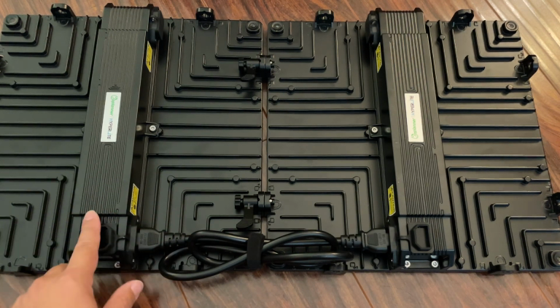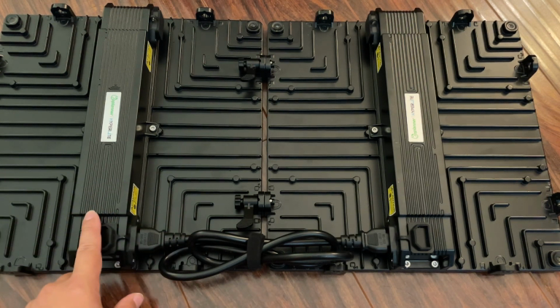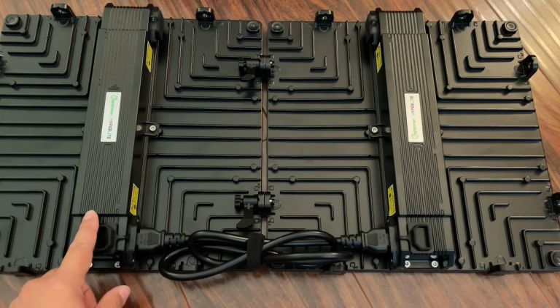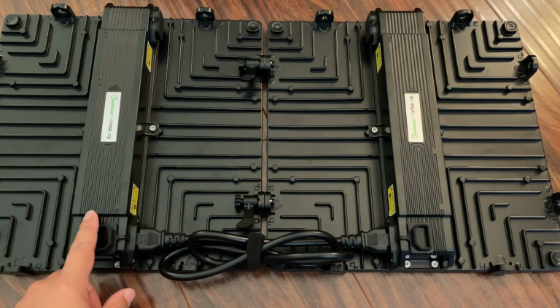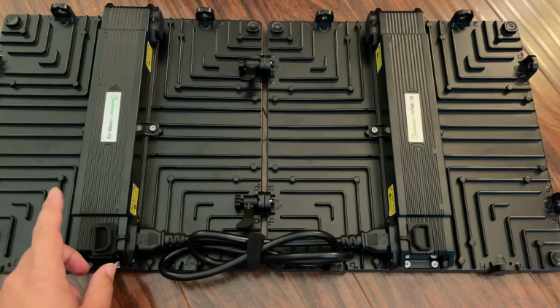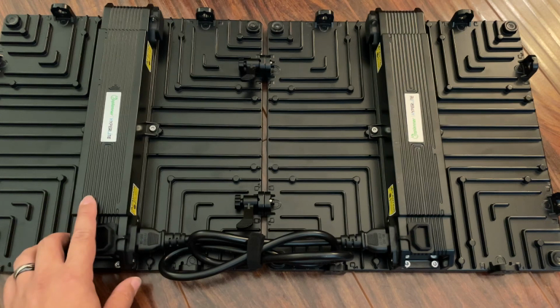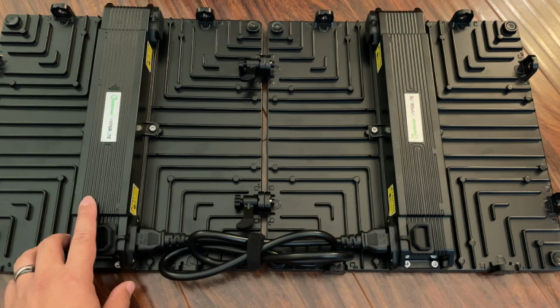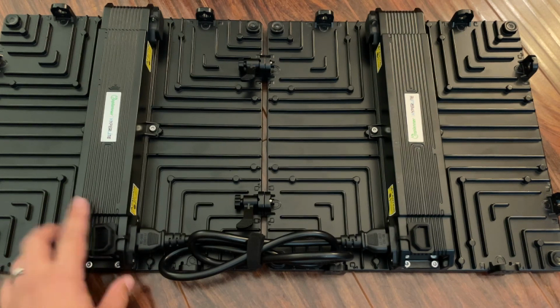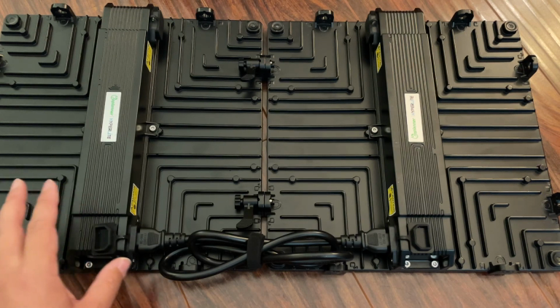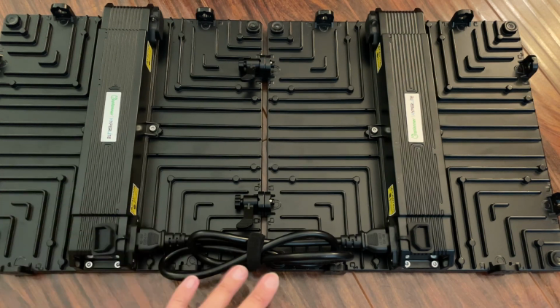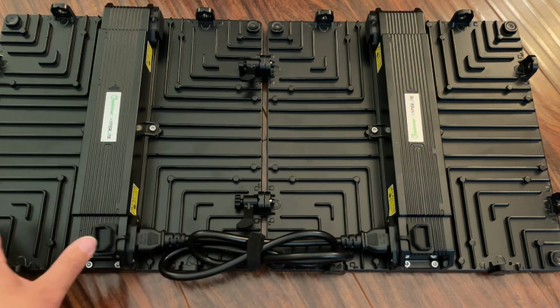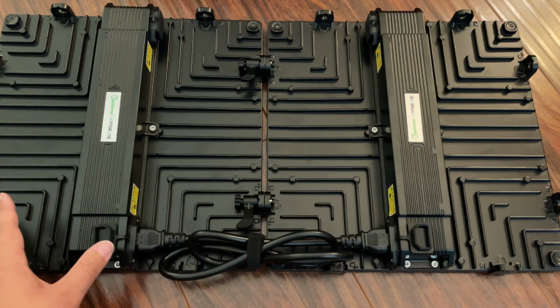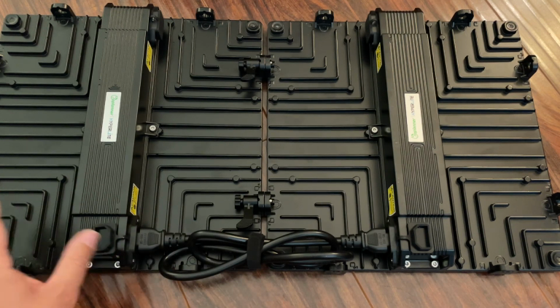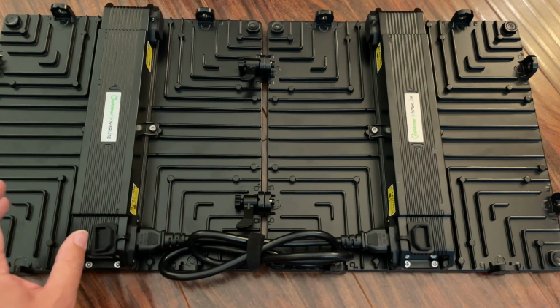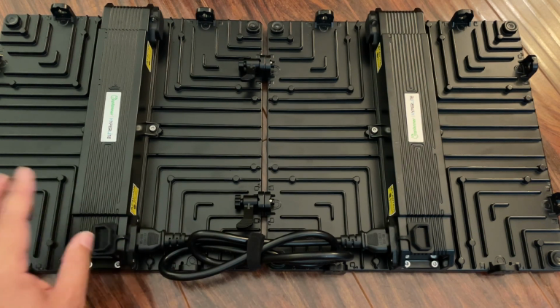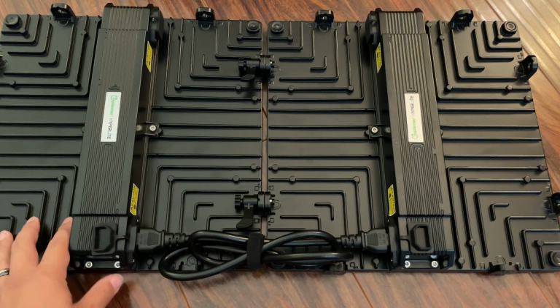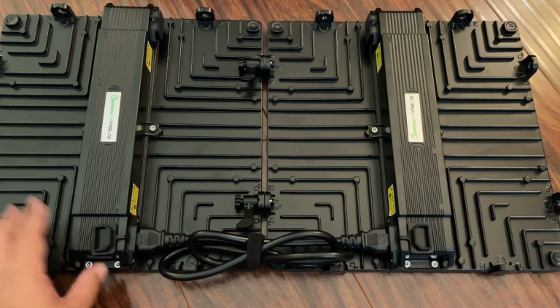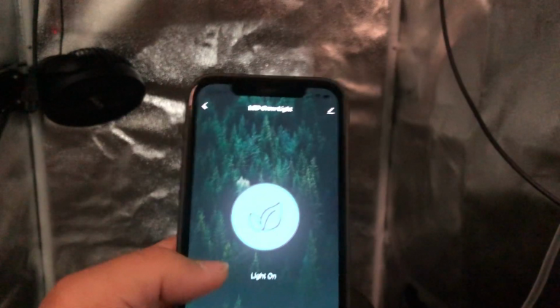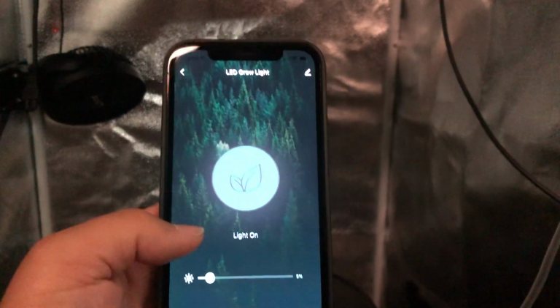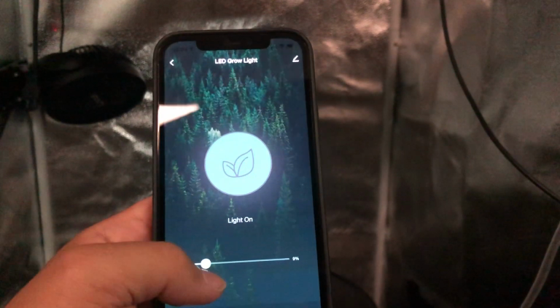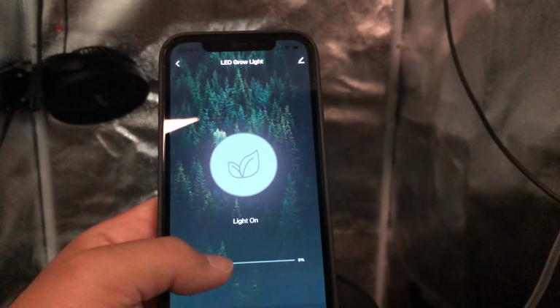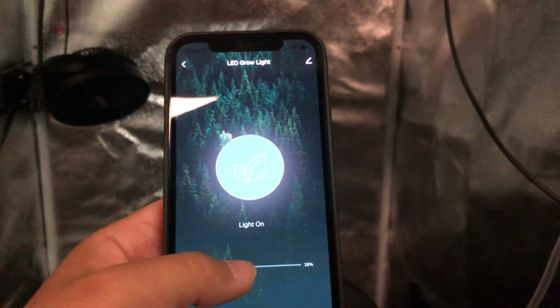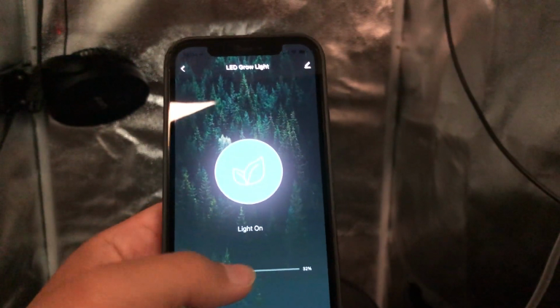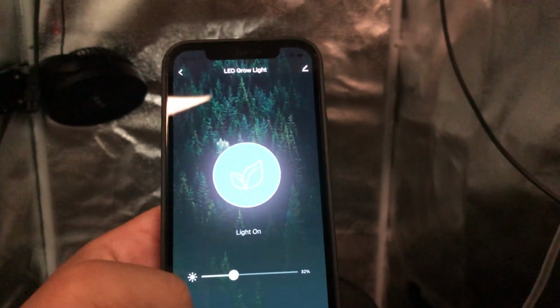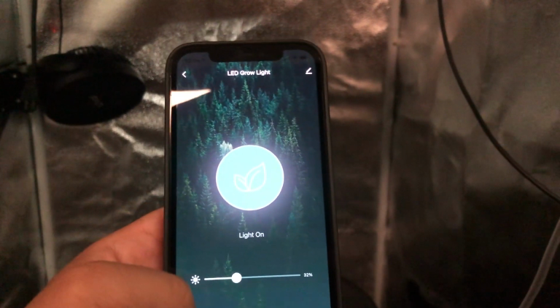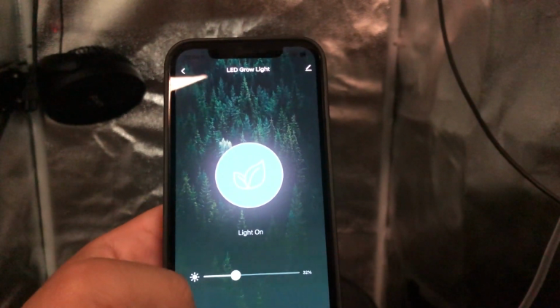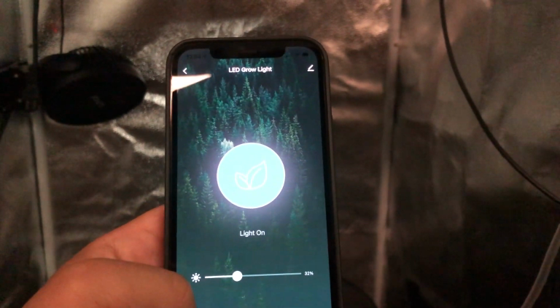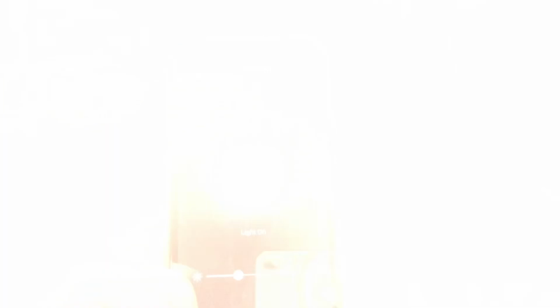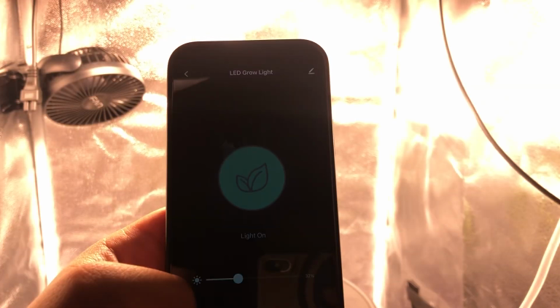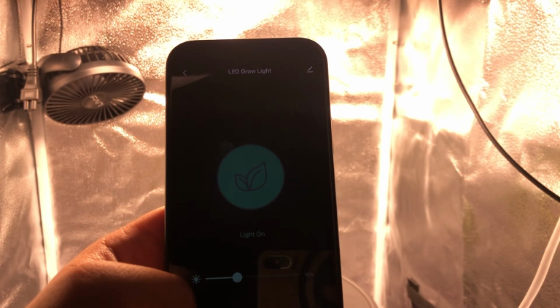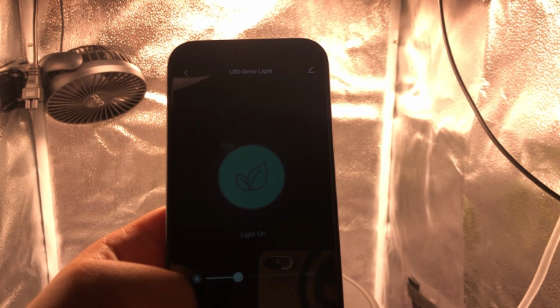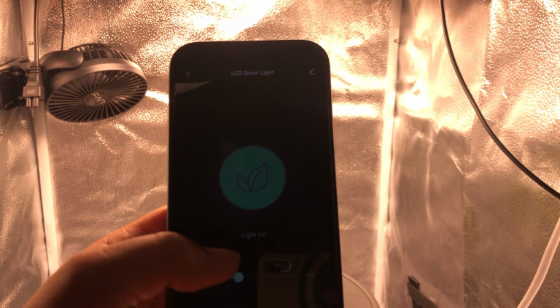The other cool thing is that this has WiFi built in, so all the light's features — timers, dimming functions — can all be controlled by an app. I've been testing it out for a little bit and it works quite well.